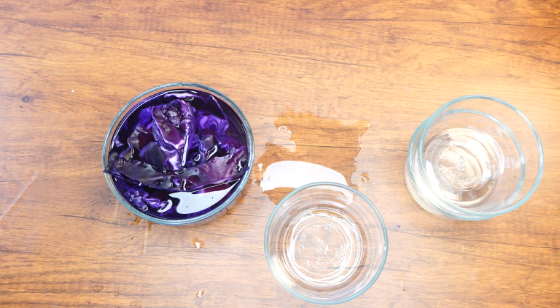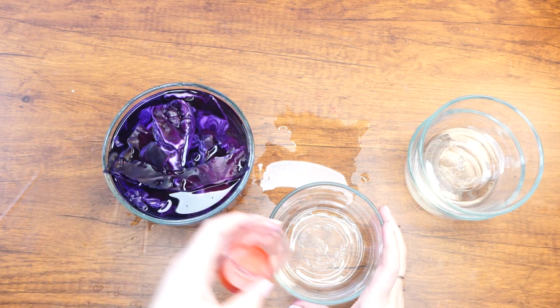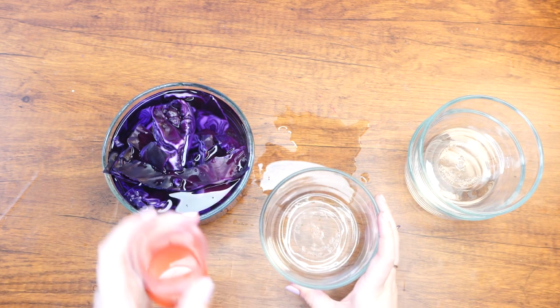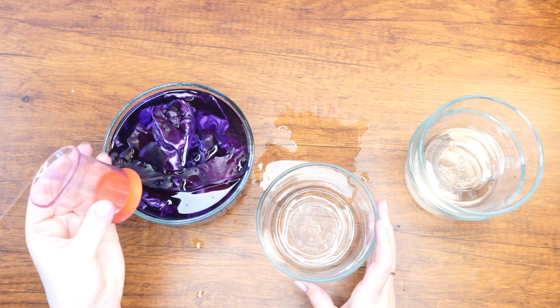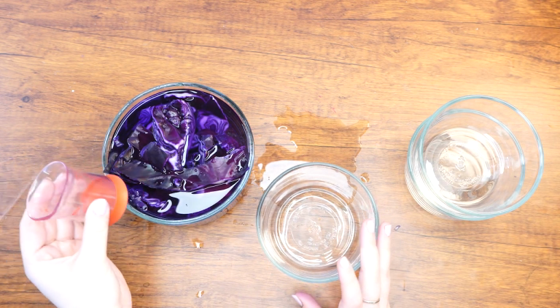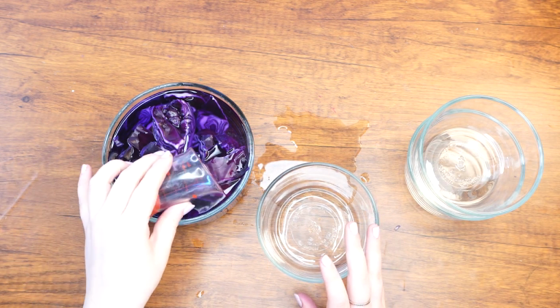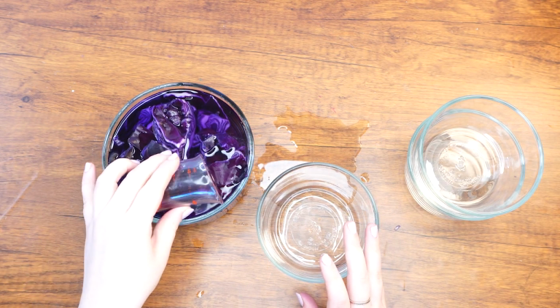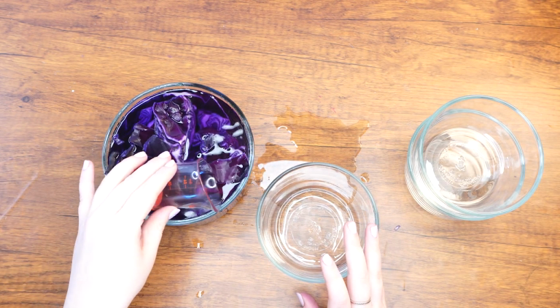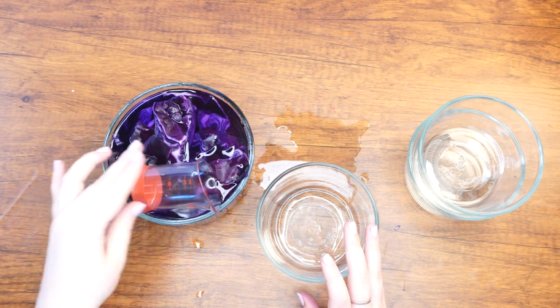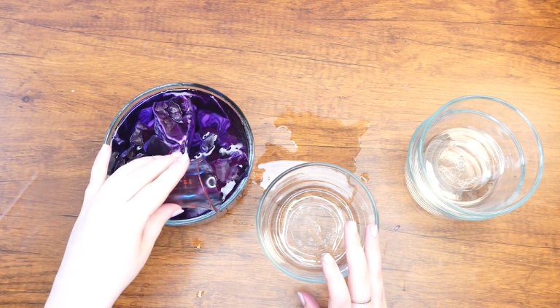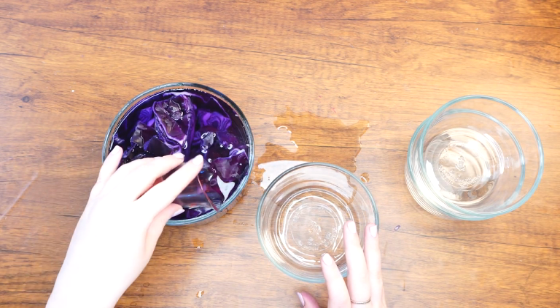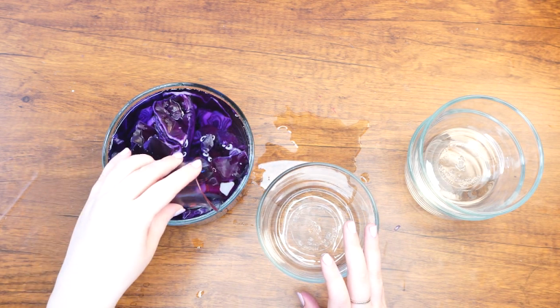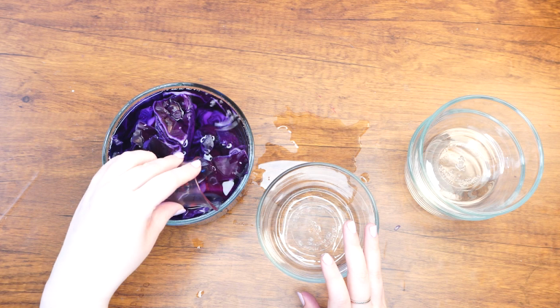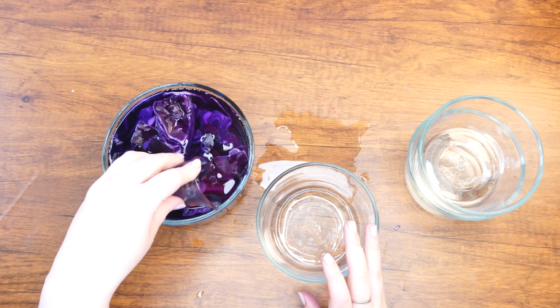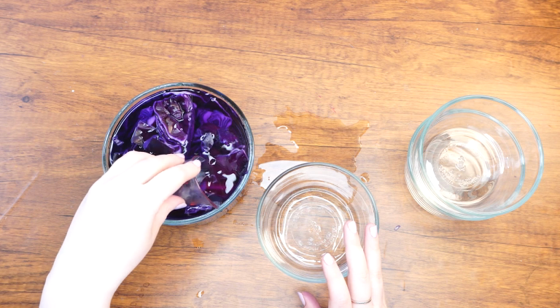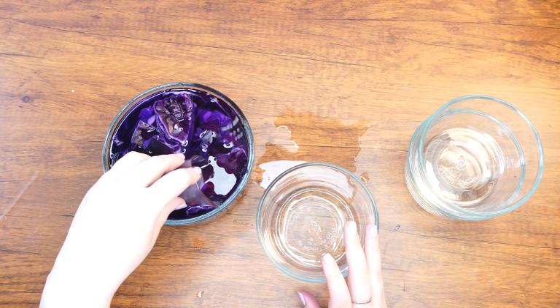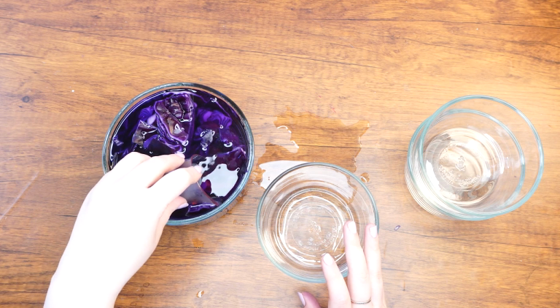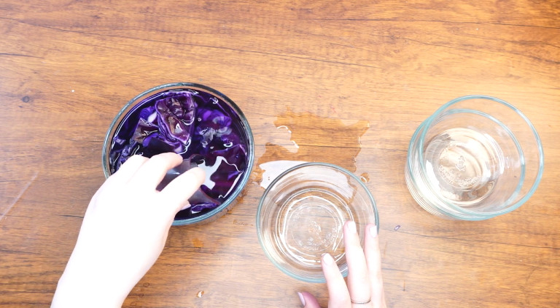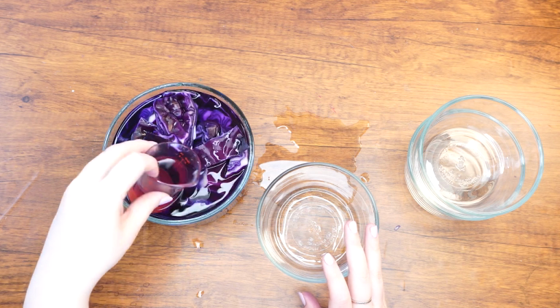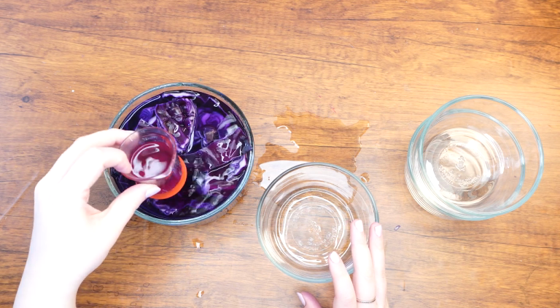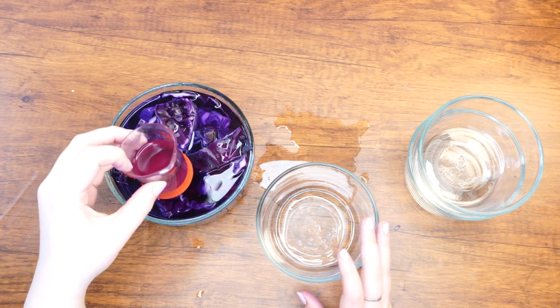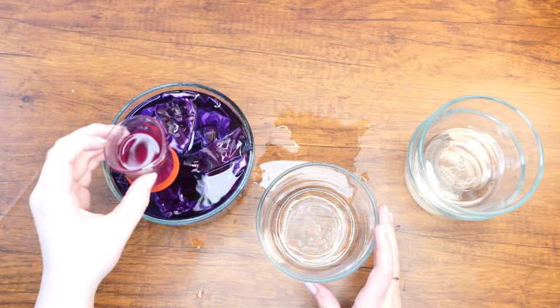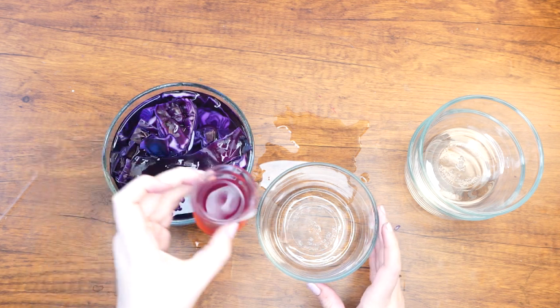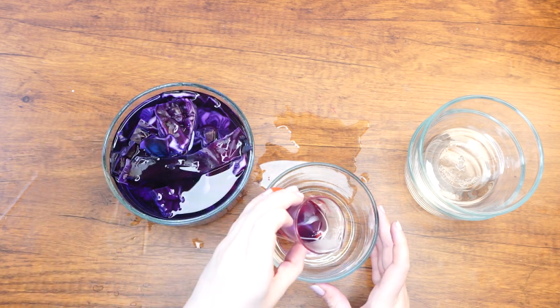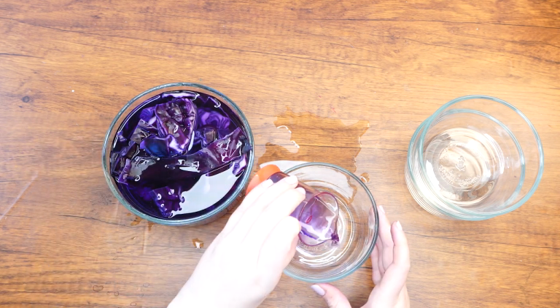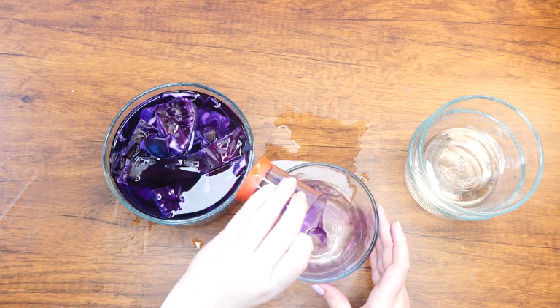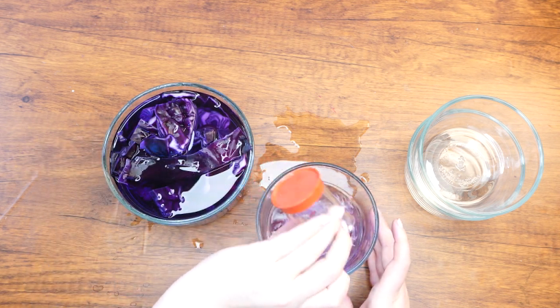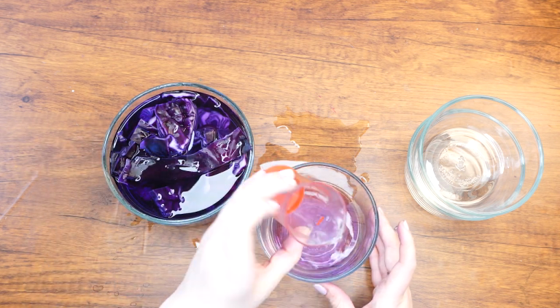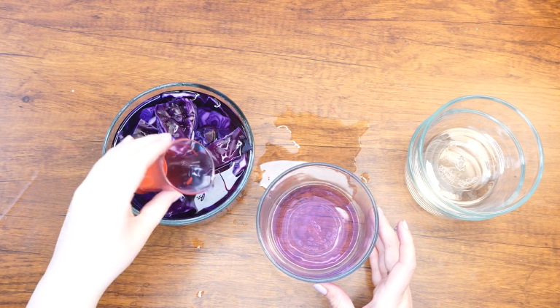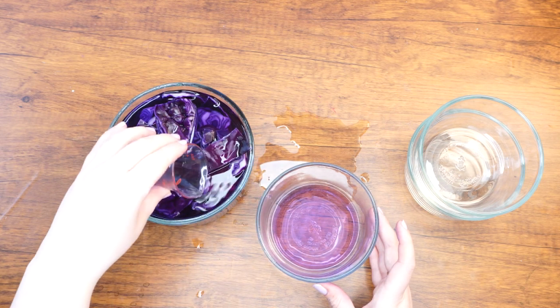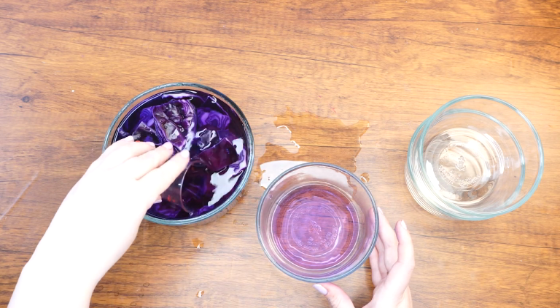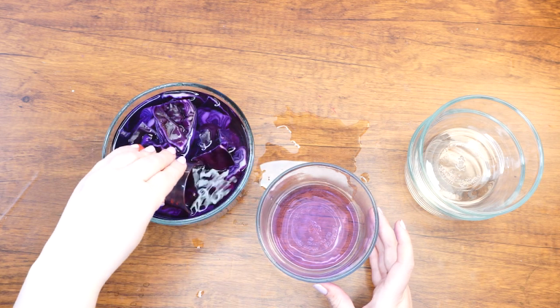Next, using a small cup or beaker, take the water out of the bowl and divide it into three small bowls. If you'd like, you can also drain all of the water into another bowl and then divide it from there into three bowls.